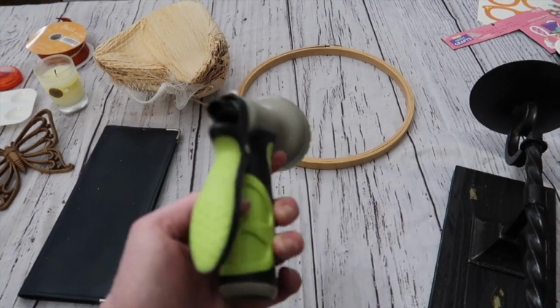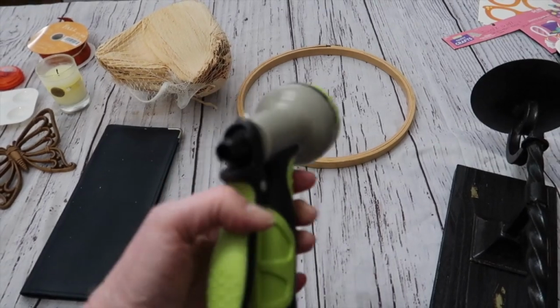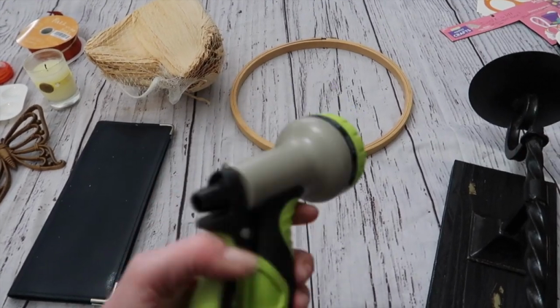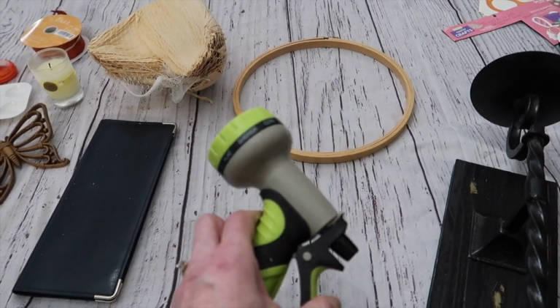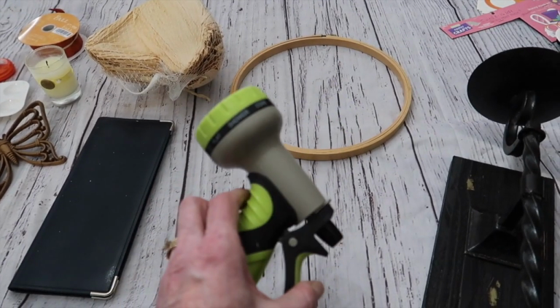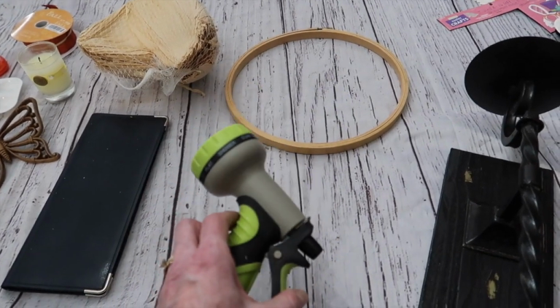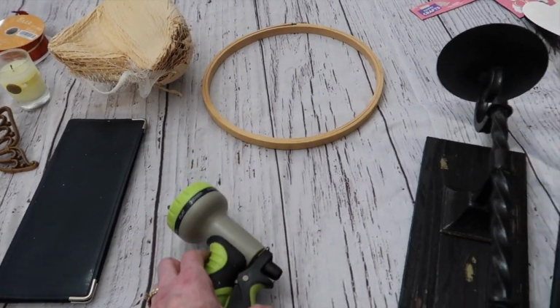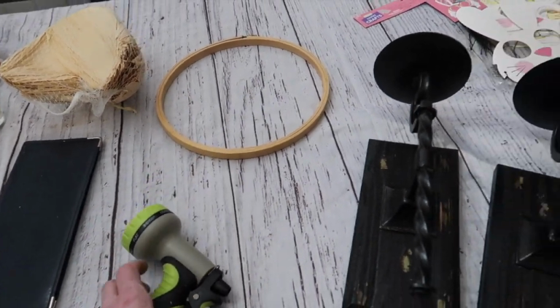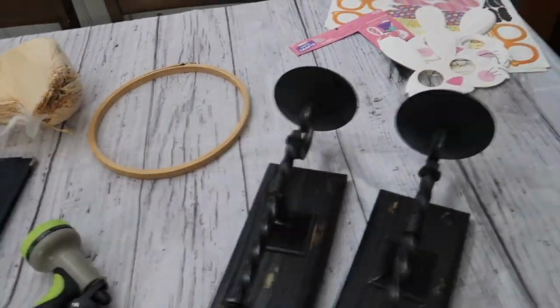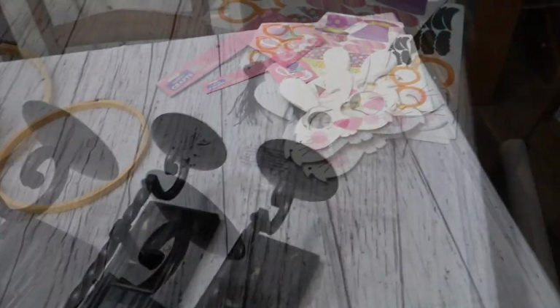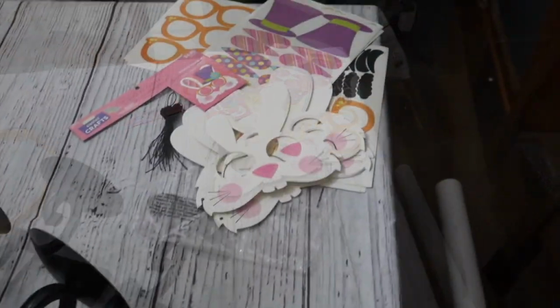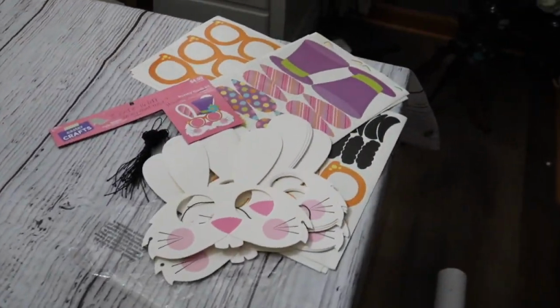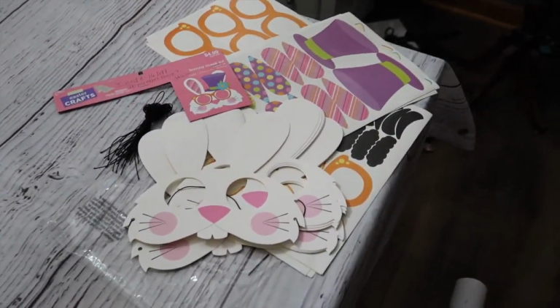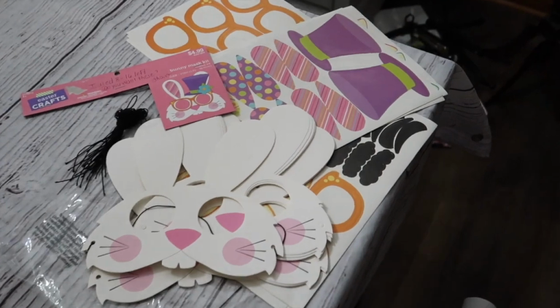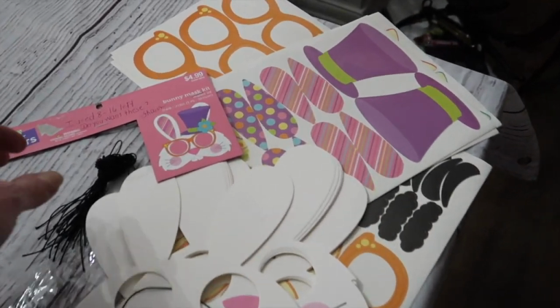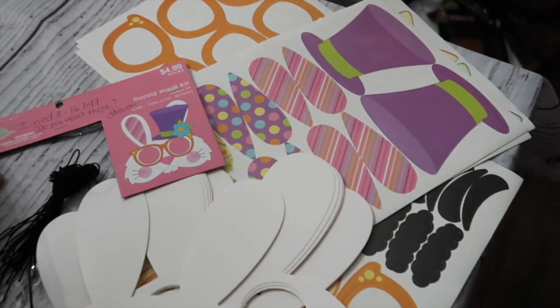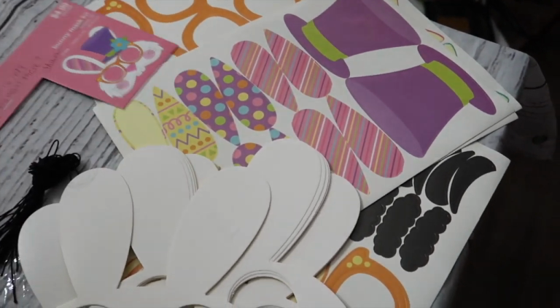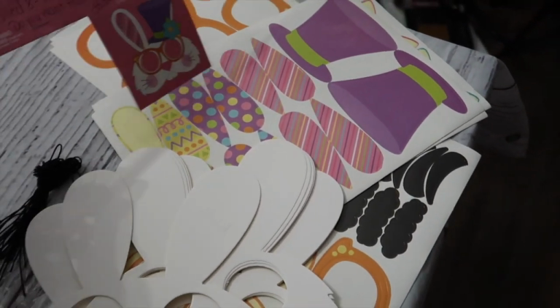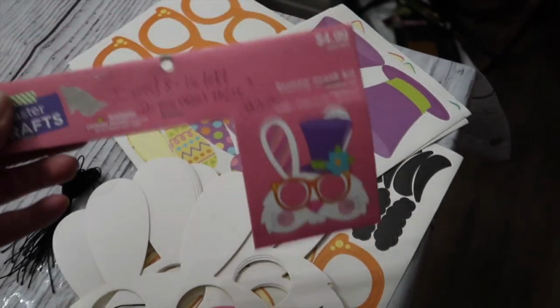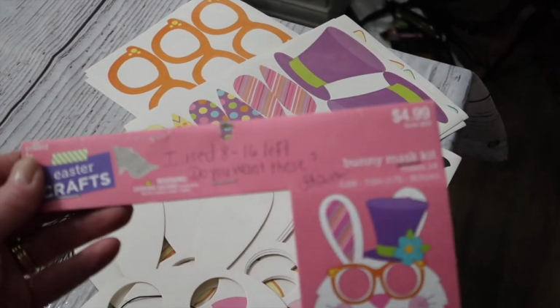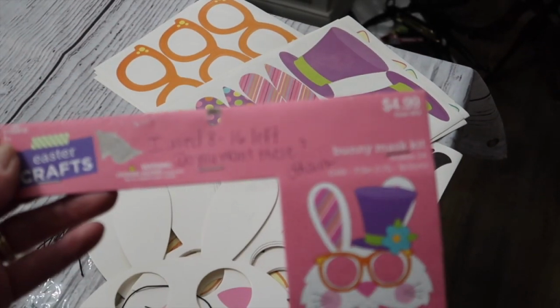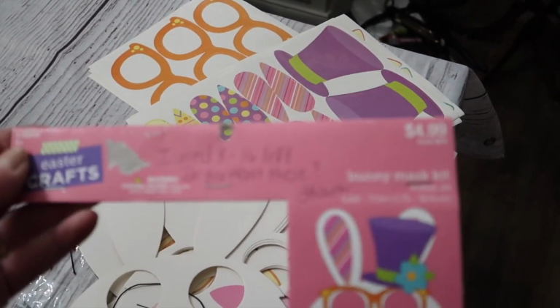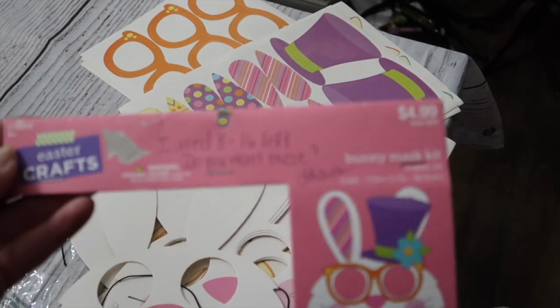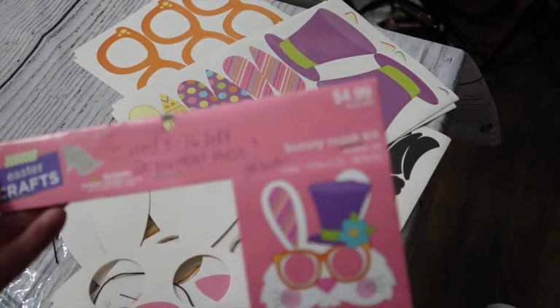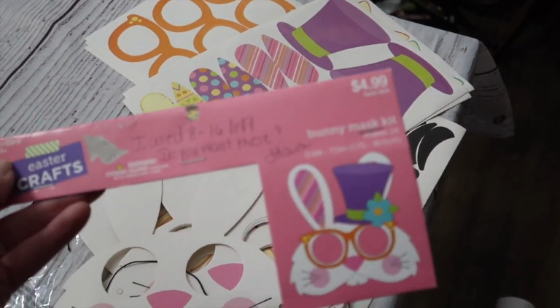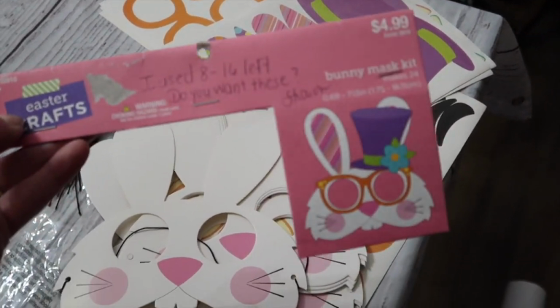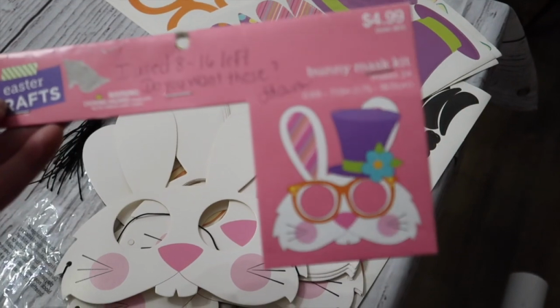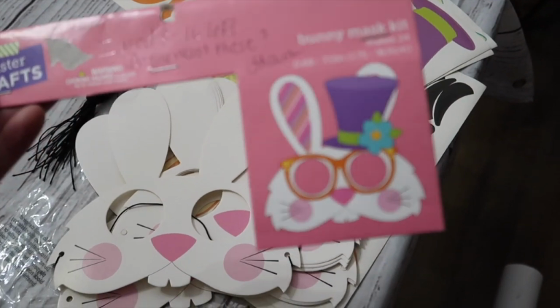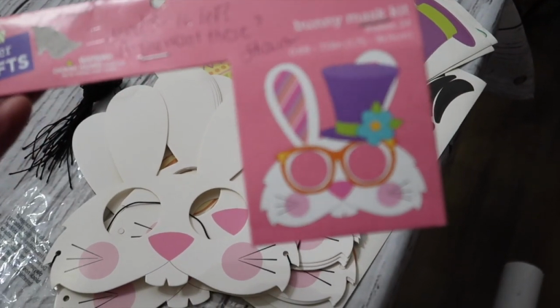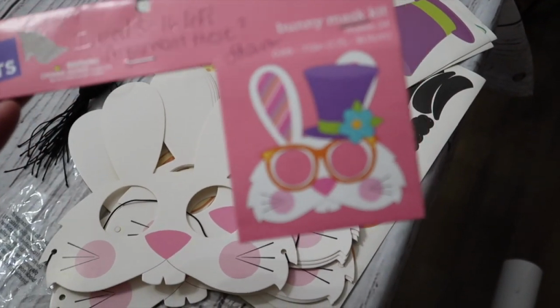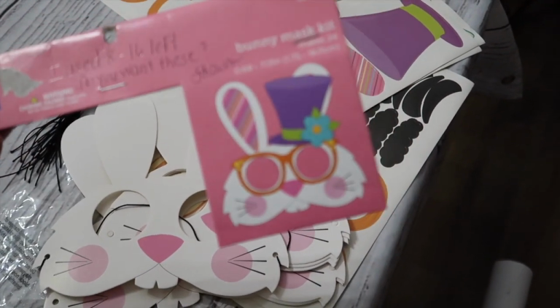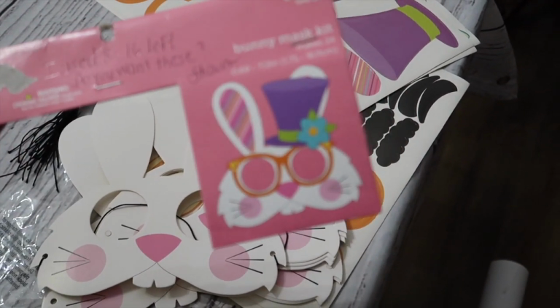Just a brand new sprayer for my garden hose. And over here, what I found was from Hobby Lobby — it was originally $5, which was still a great buy. One of these craft kits, bunny mask kits.